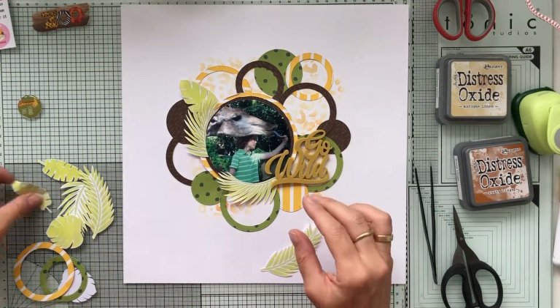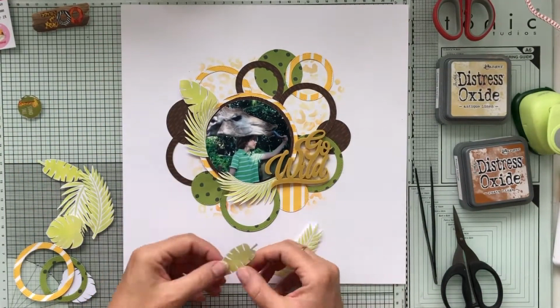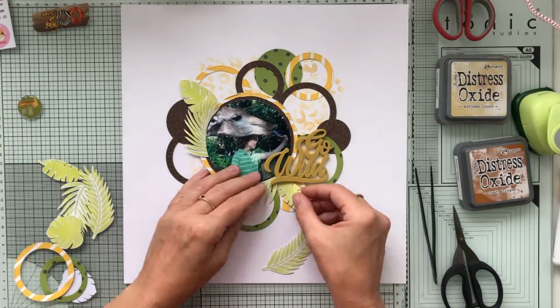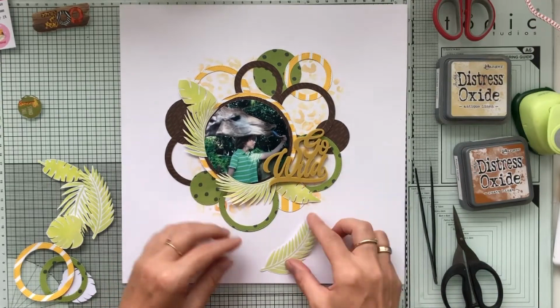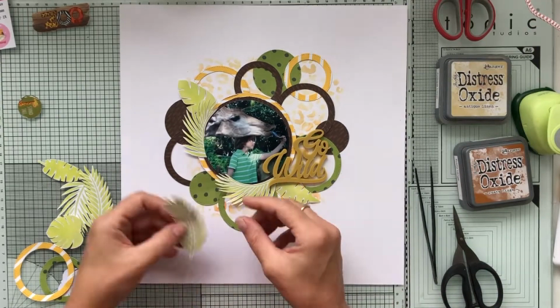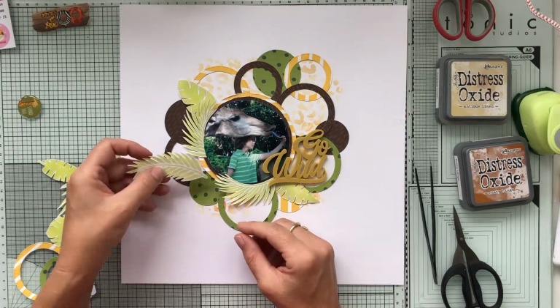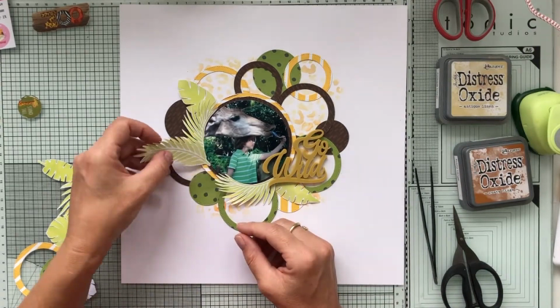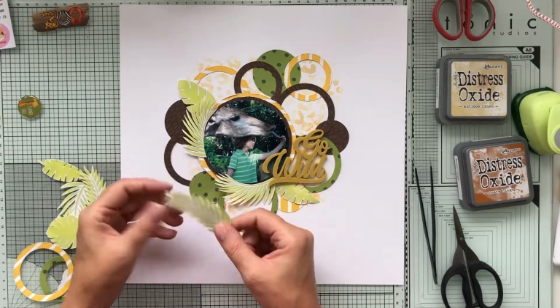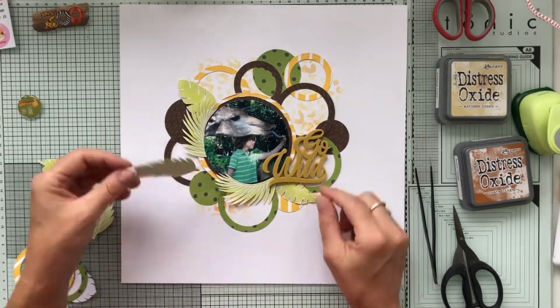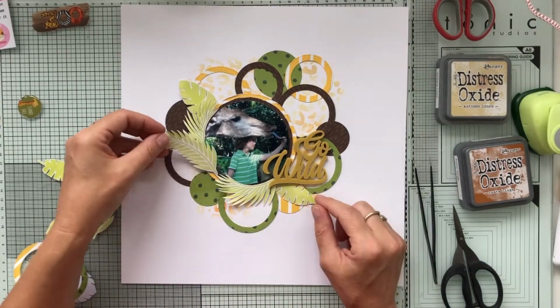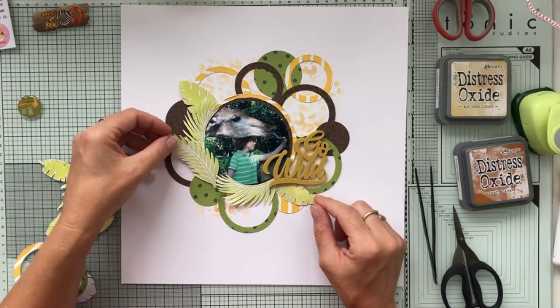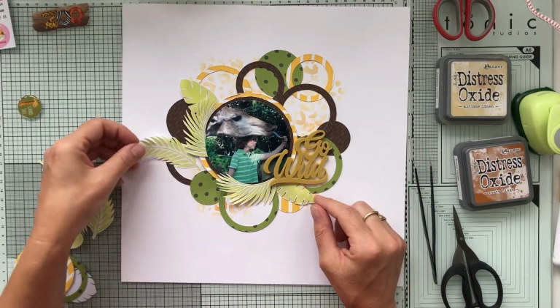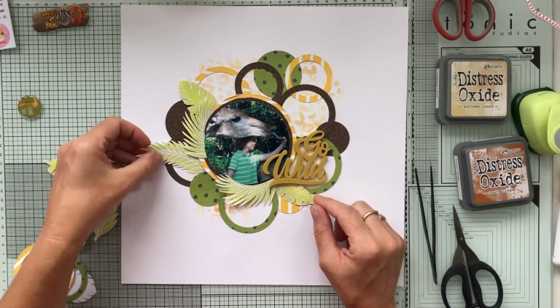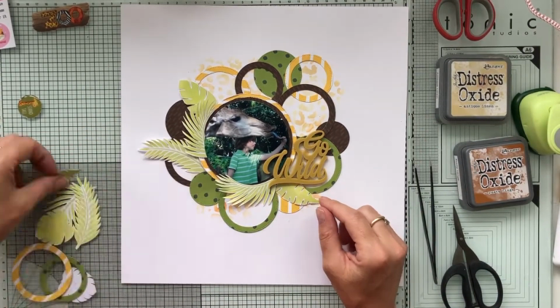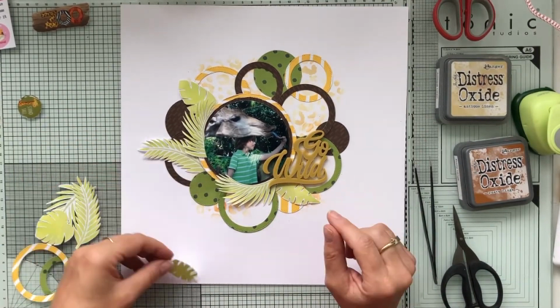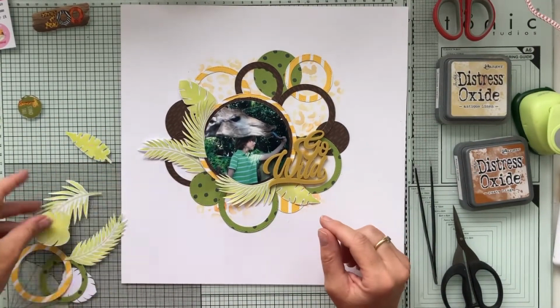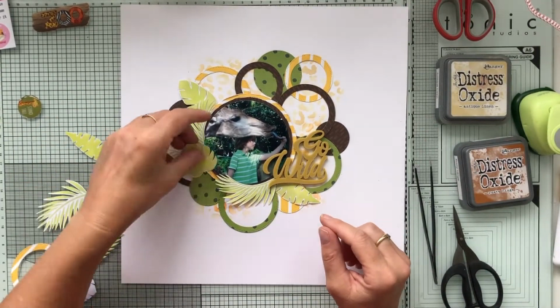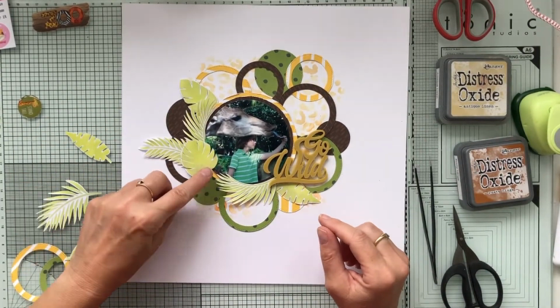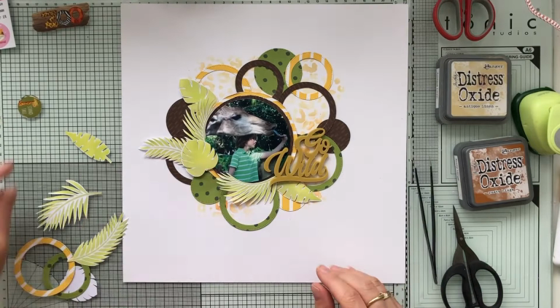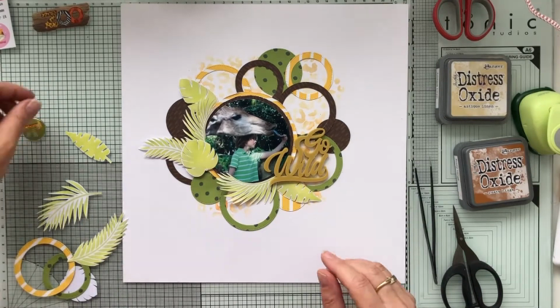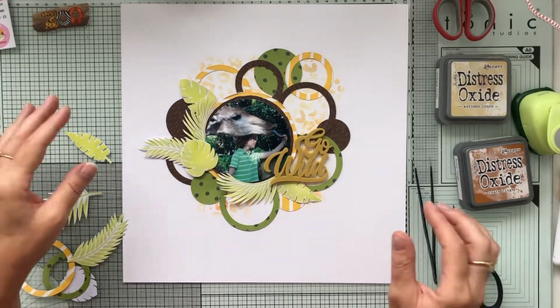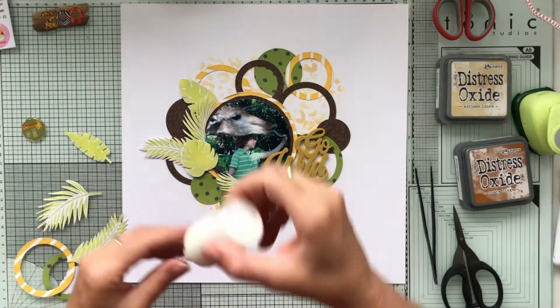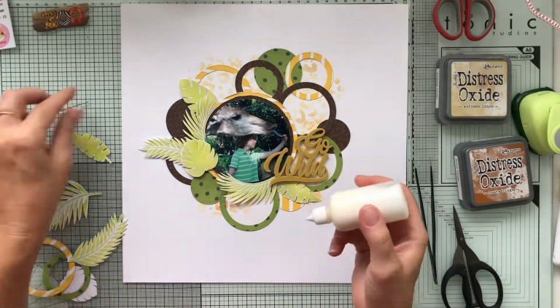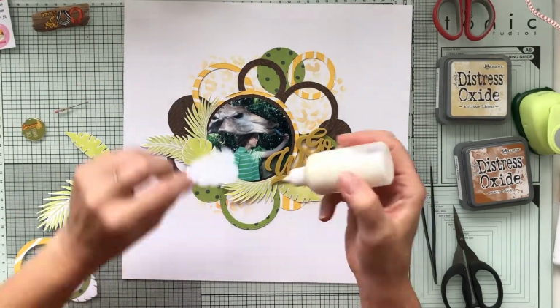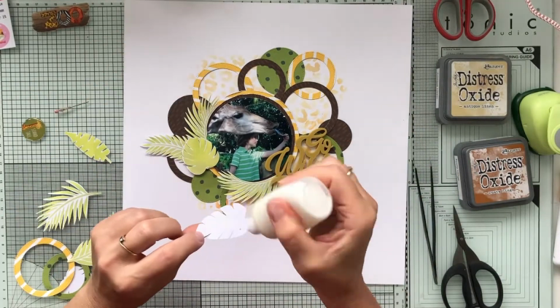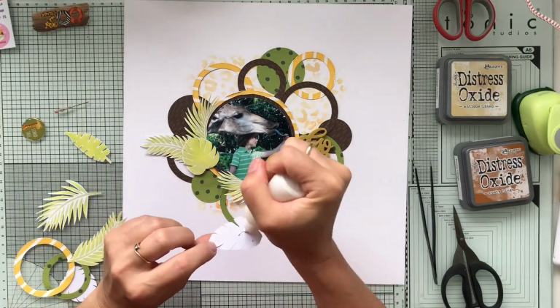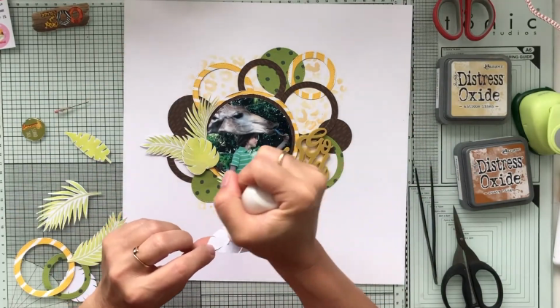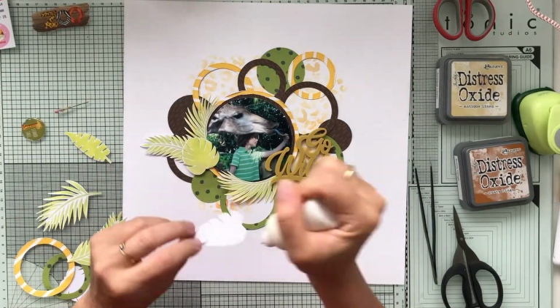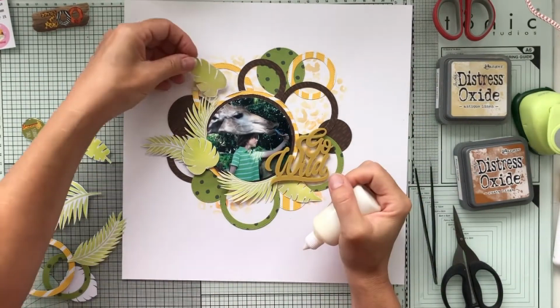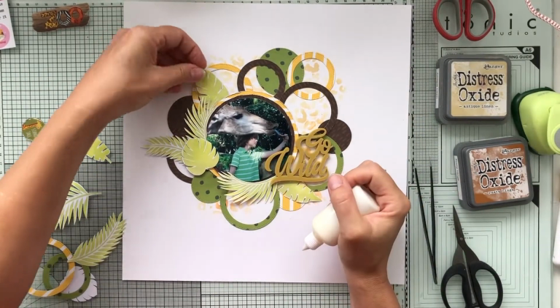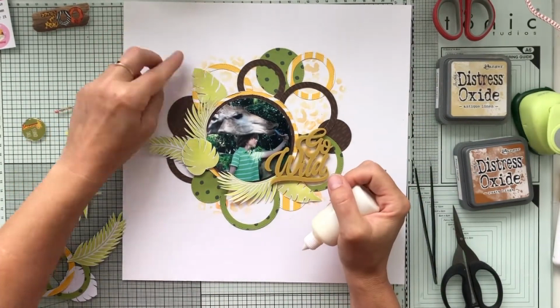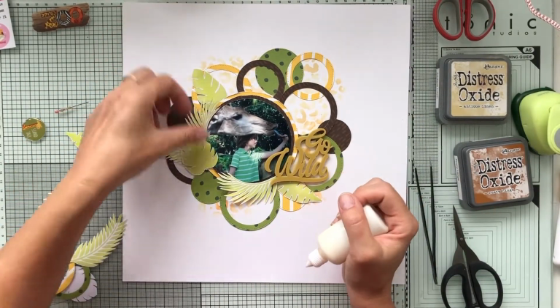I'm arranging all those fussy-cut leaves from stencil number 40. I really love them — they're so beautiful.